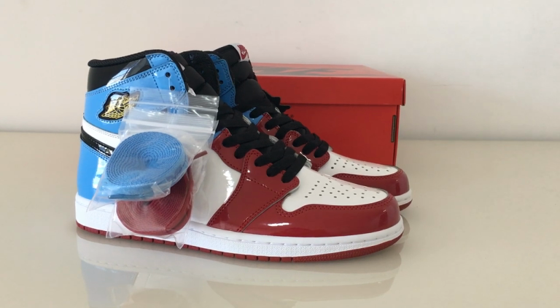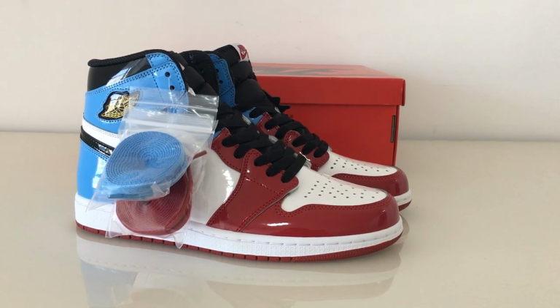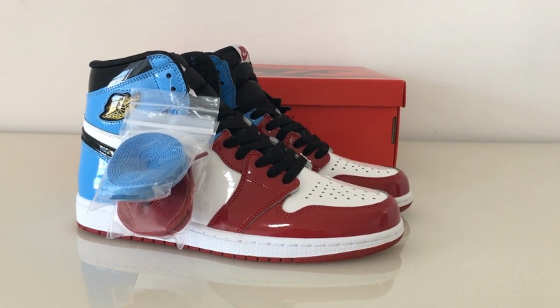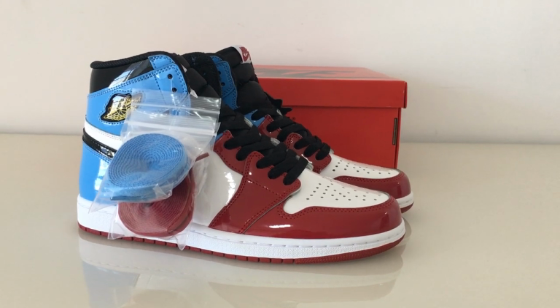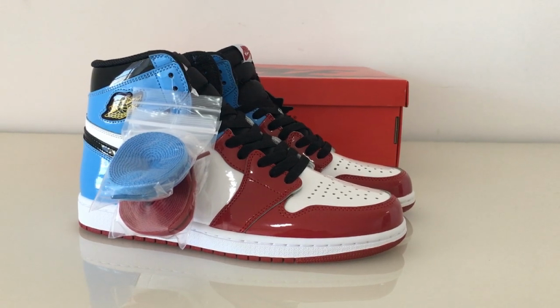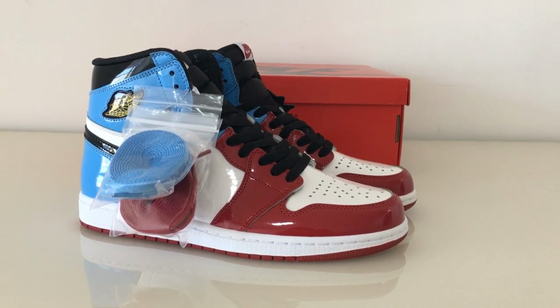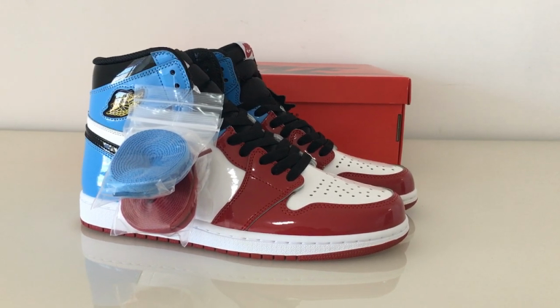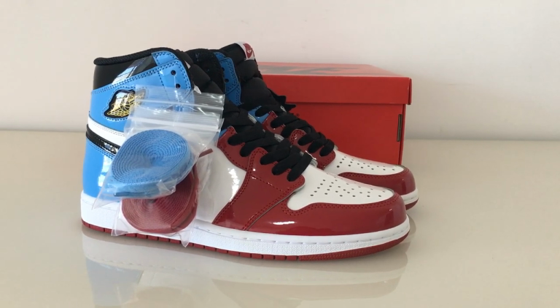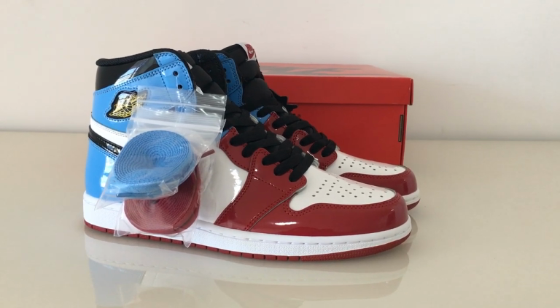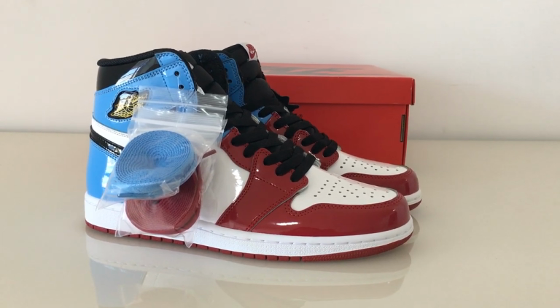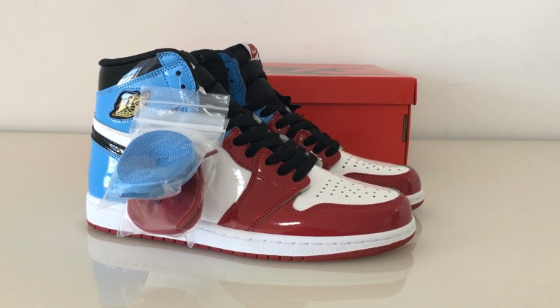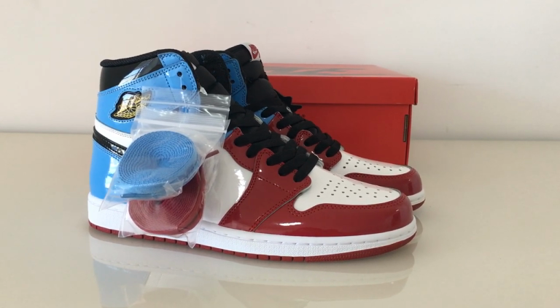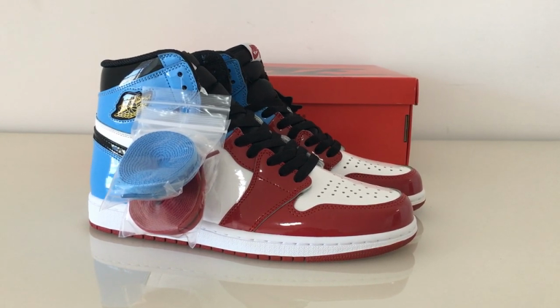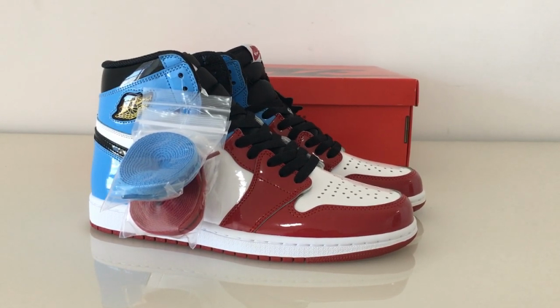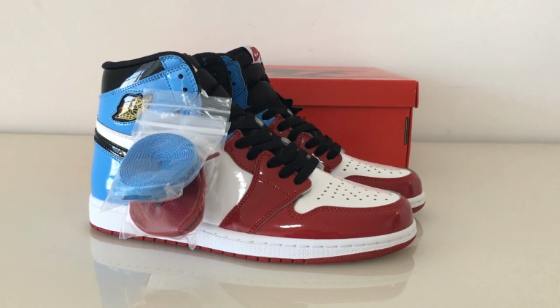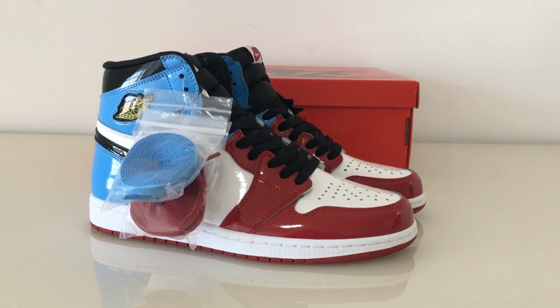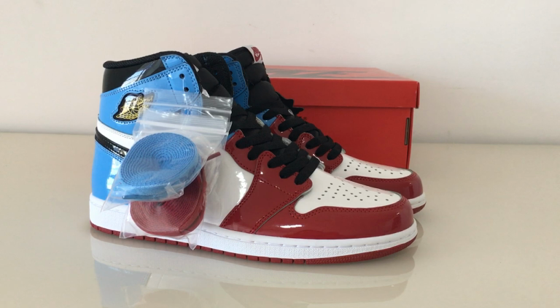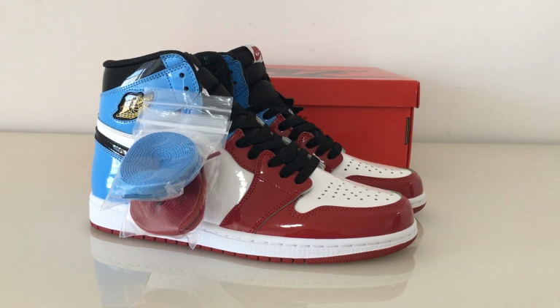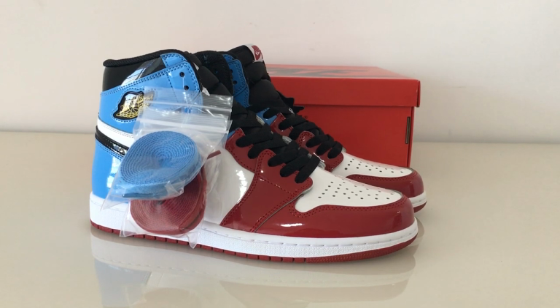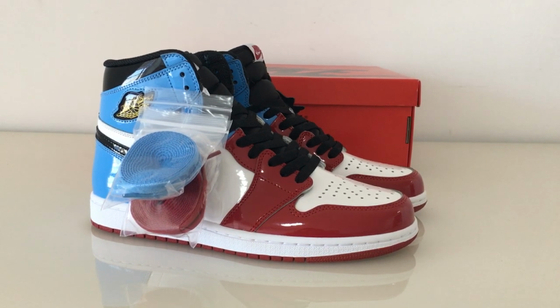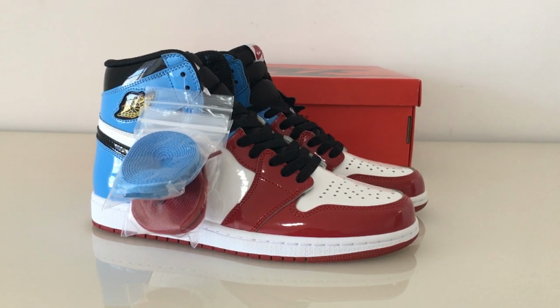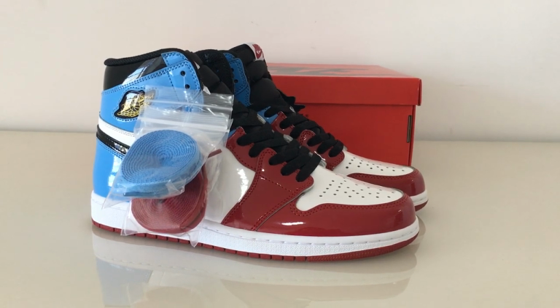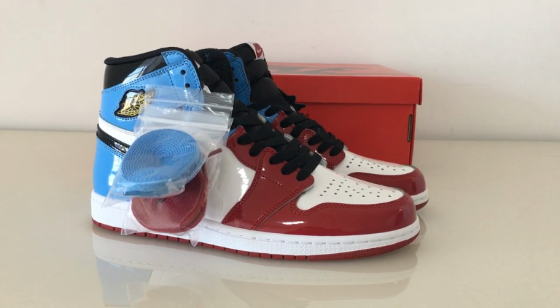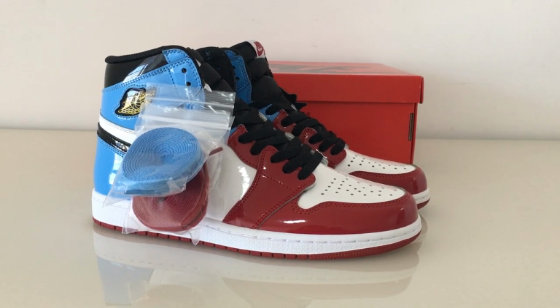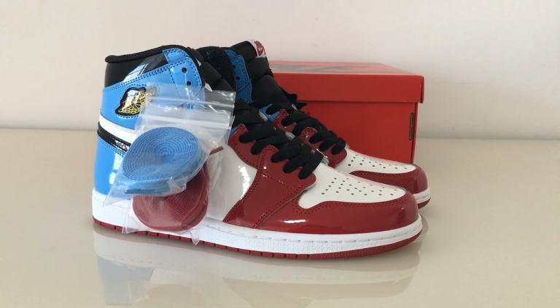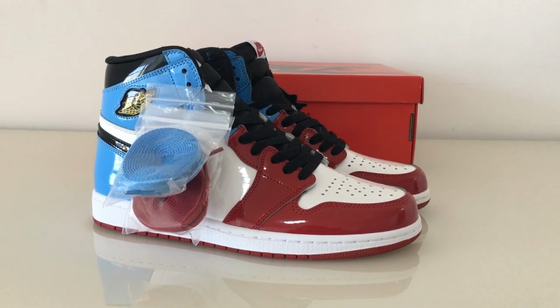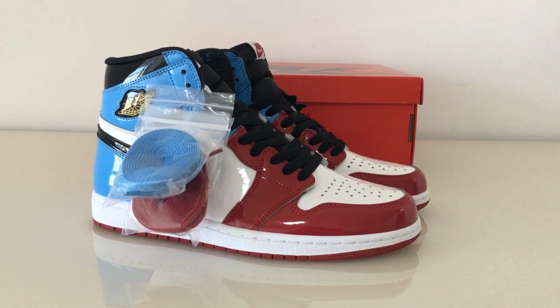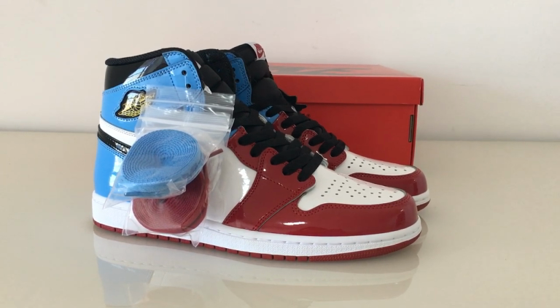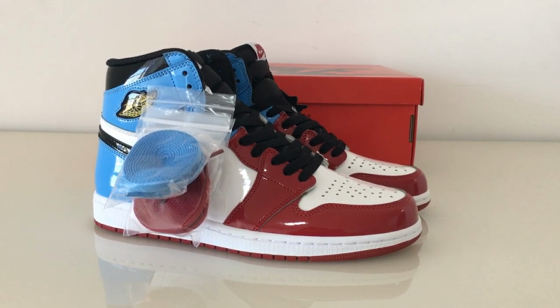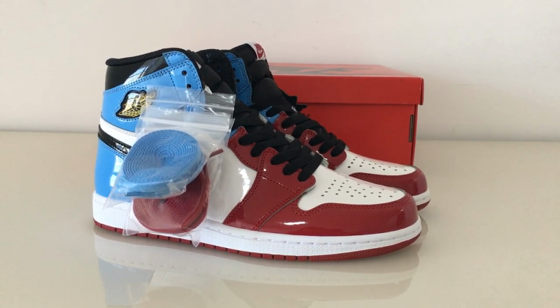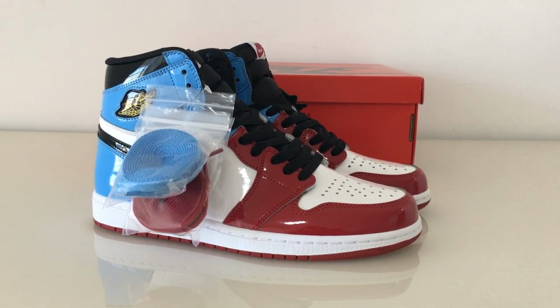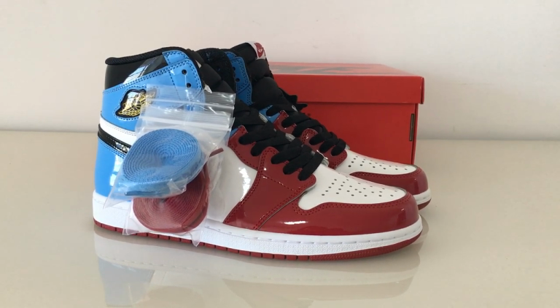What's up, beauty? Welcome to my channel. You can look at the new shoes here. This is E.L. Georgia 1.